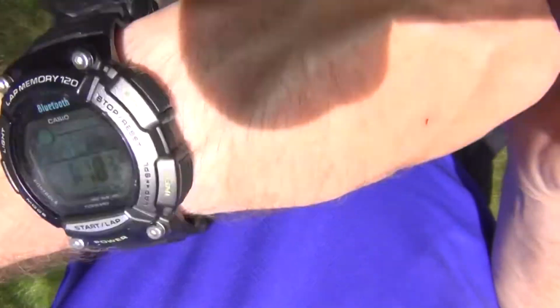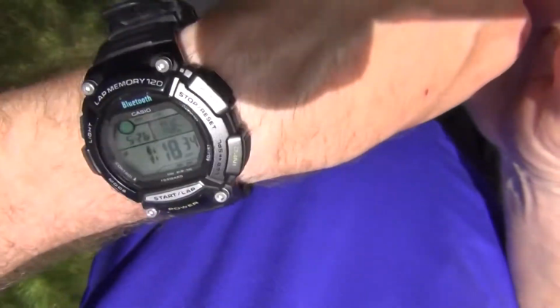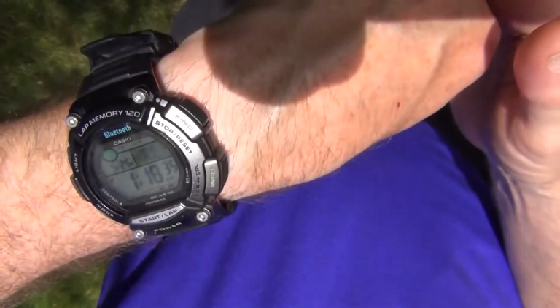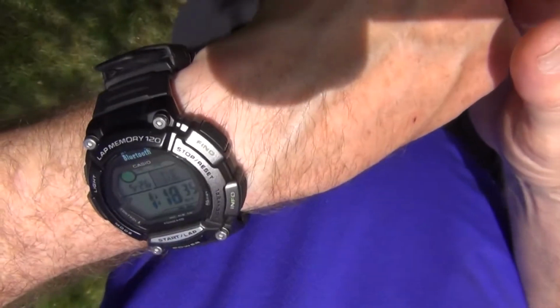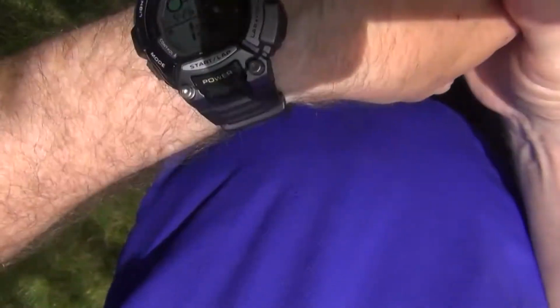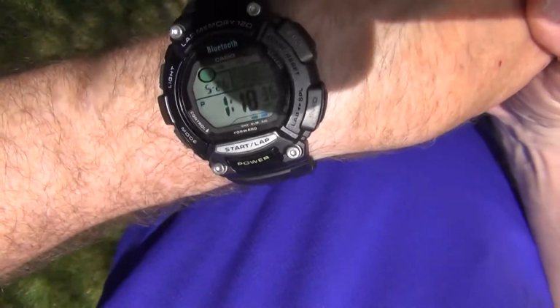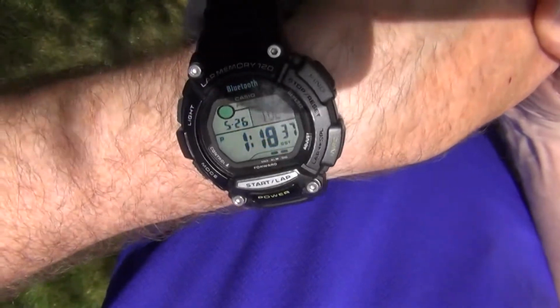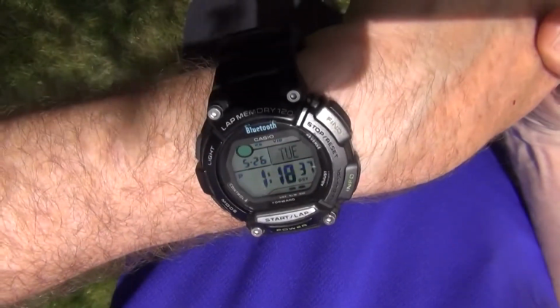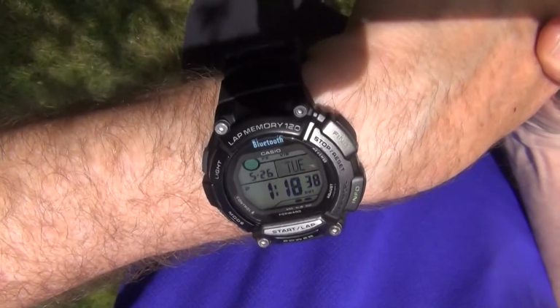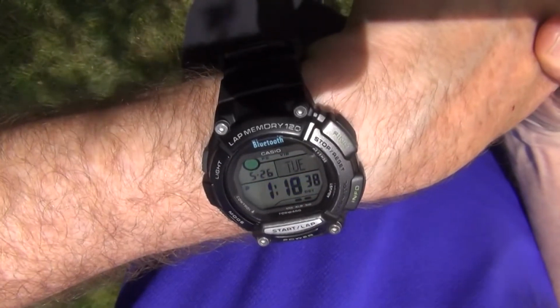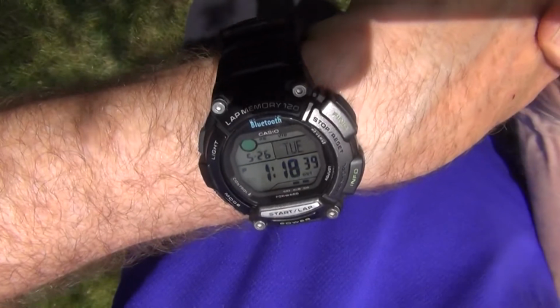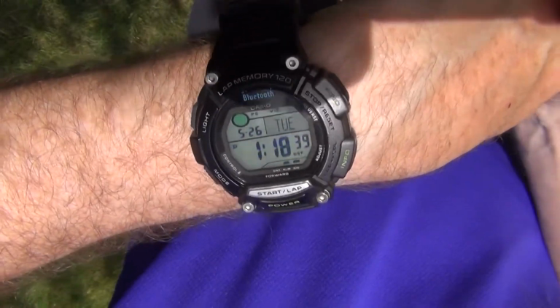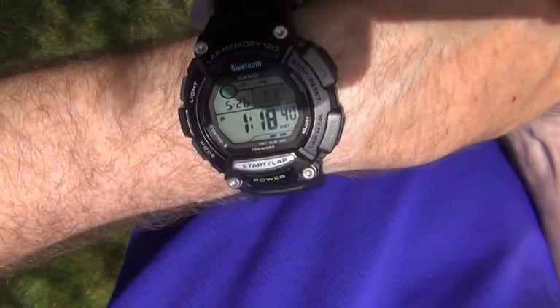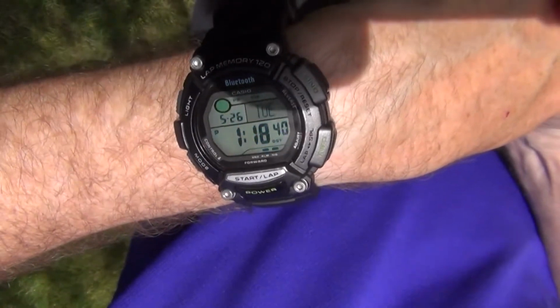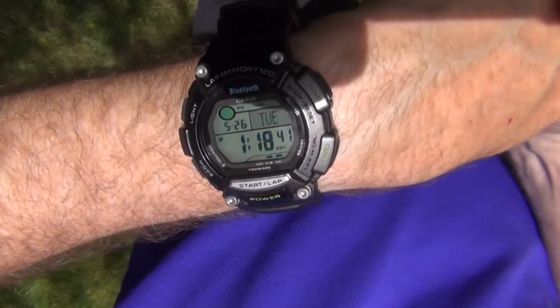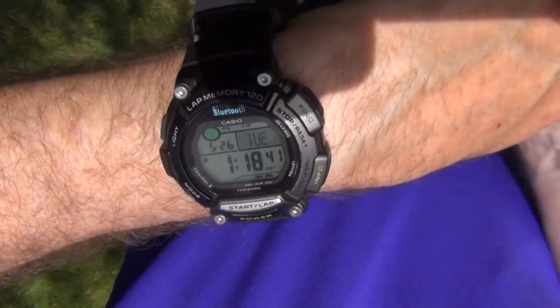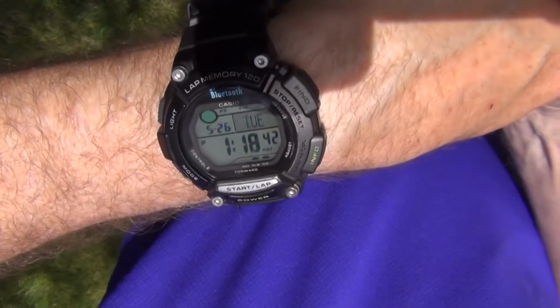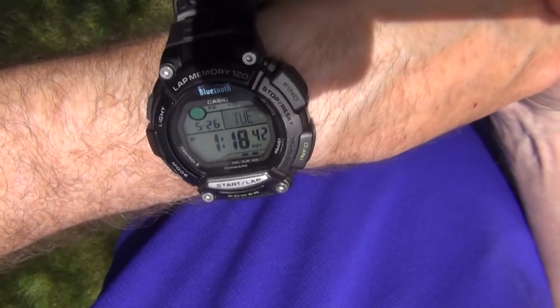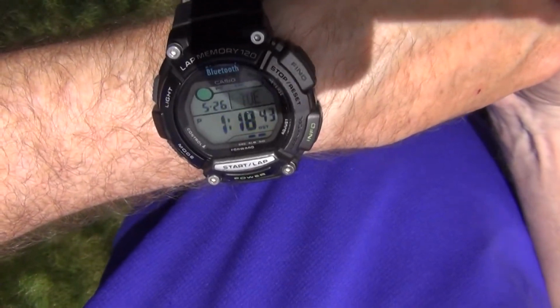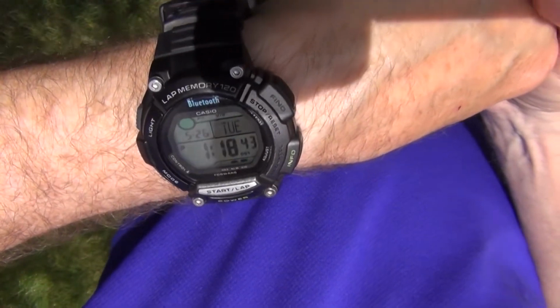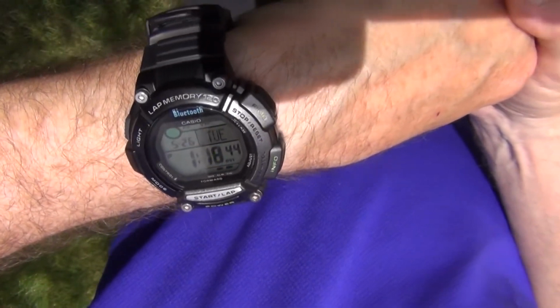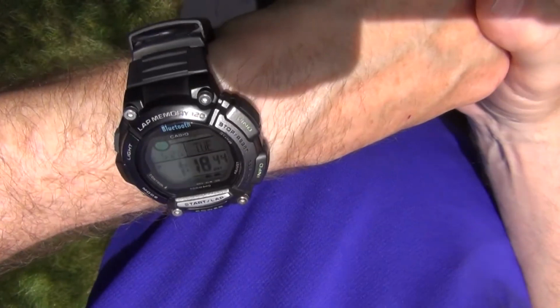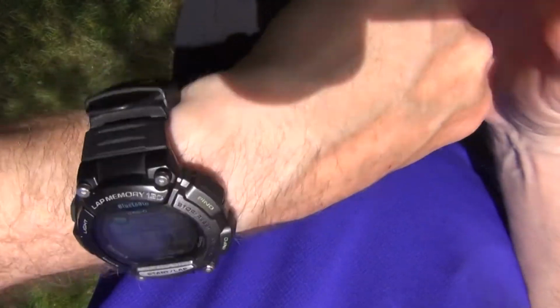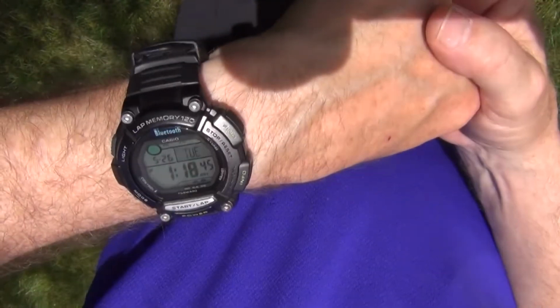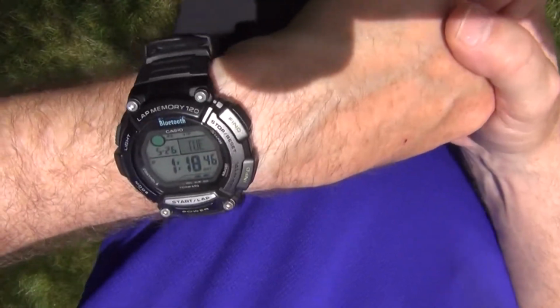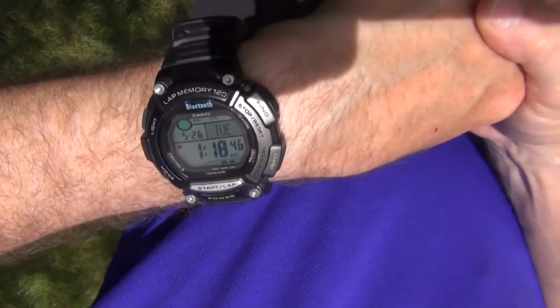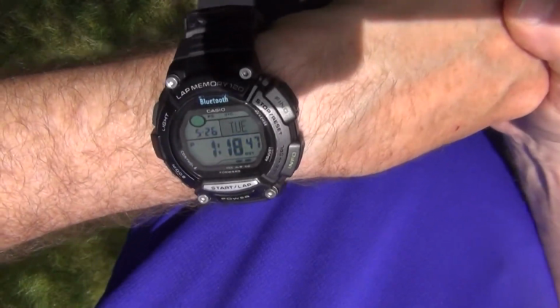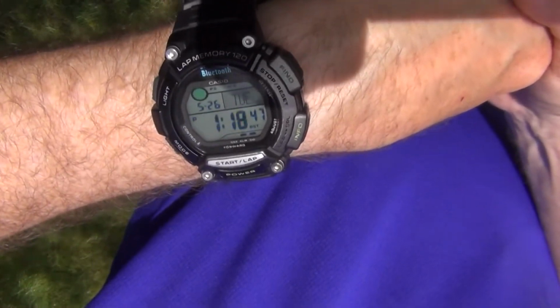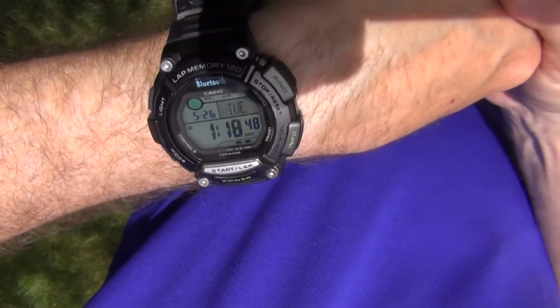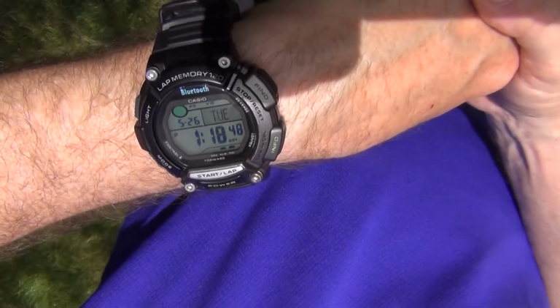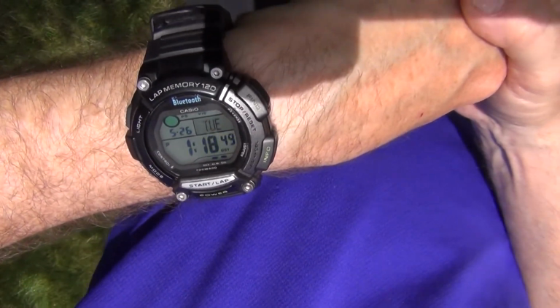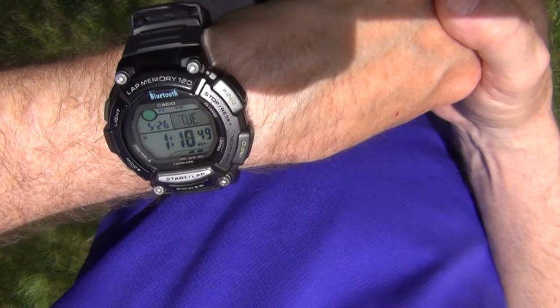Very comfortable to wear. I've been using it primarily in the timer and countdown modes — I use those quite a bit for different things that I'm doing. Works great when you're traveling; it's quick and easy to flip over to that second time zone.